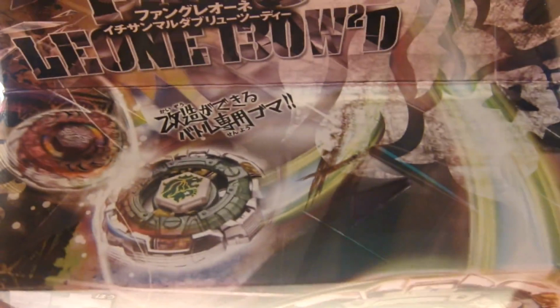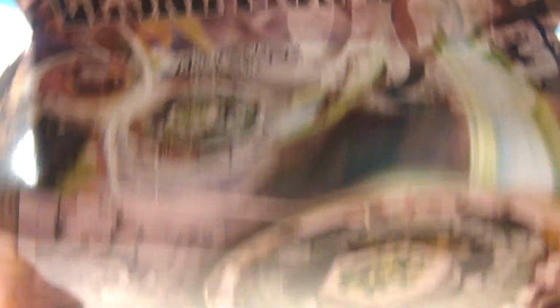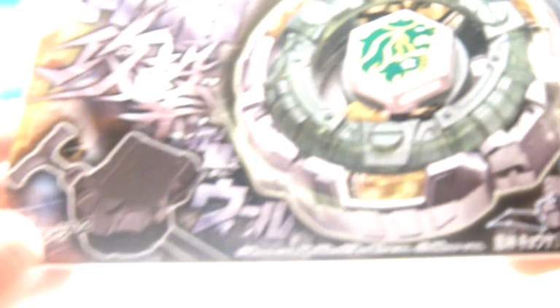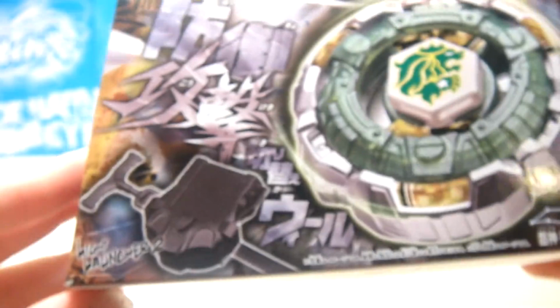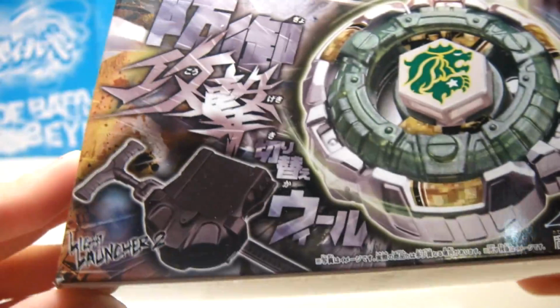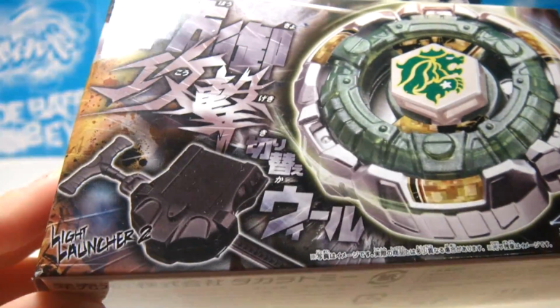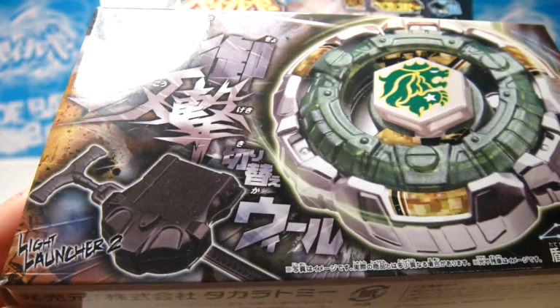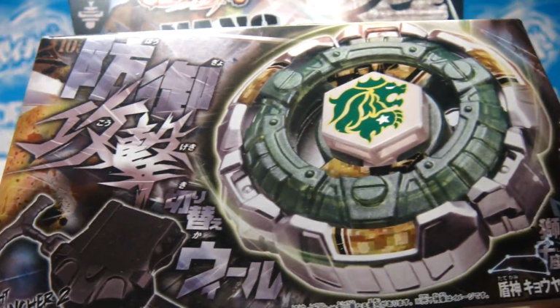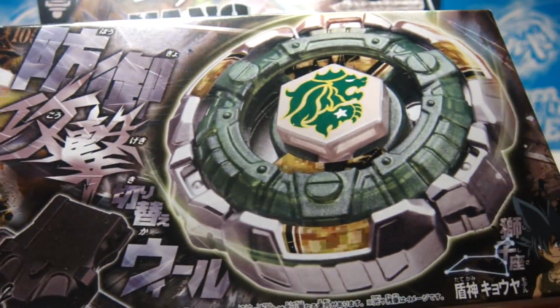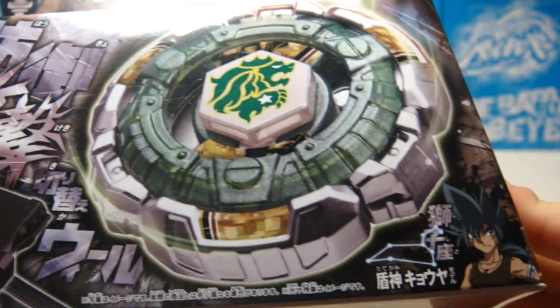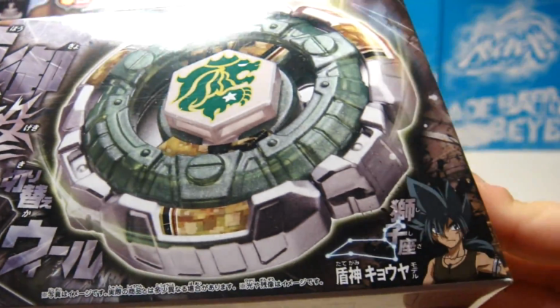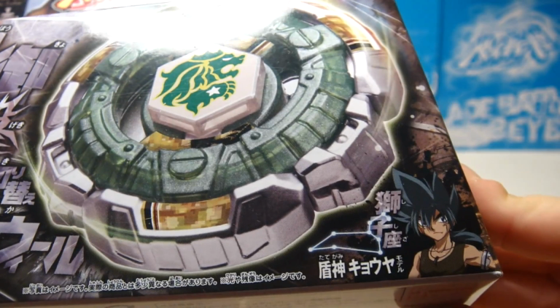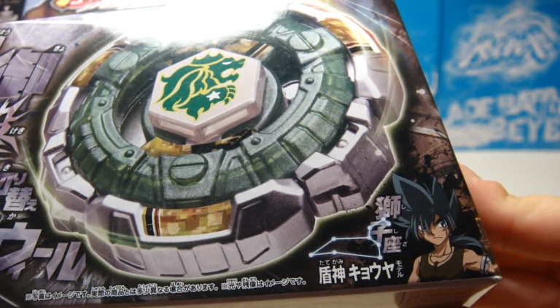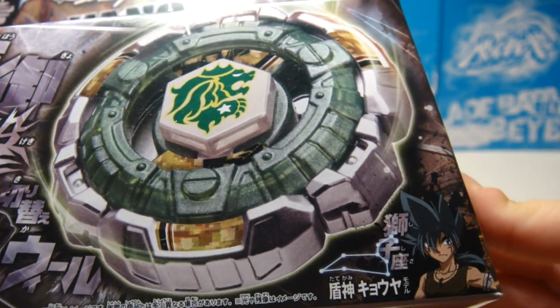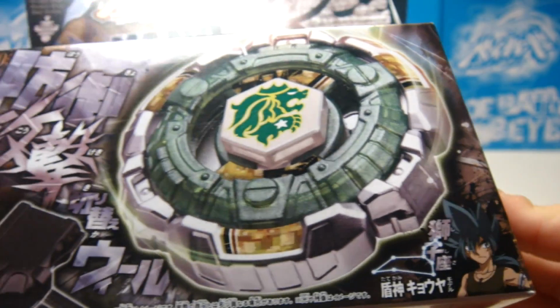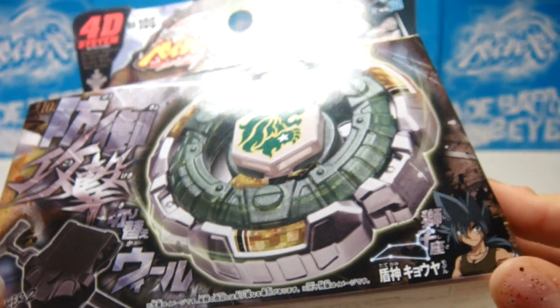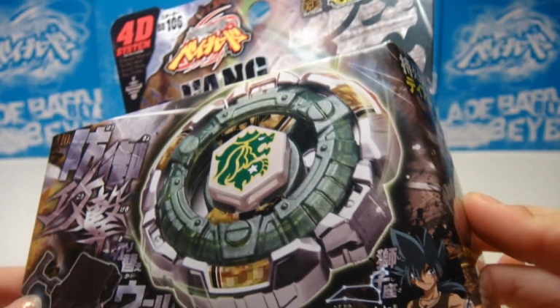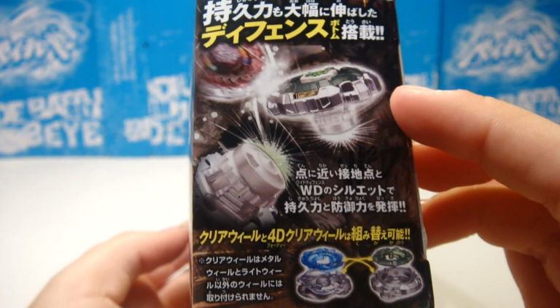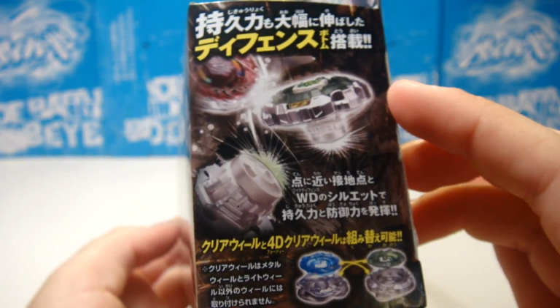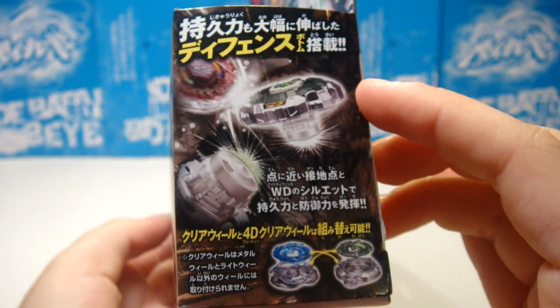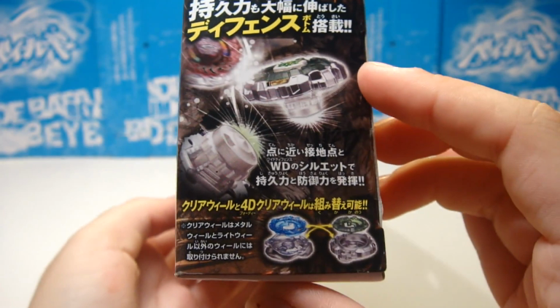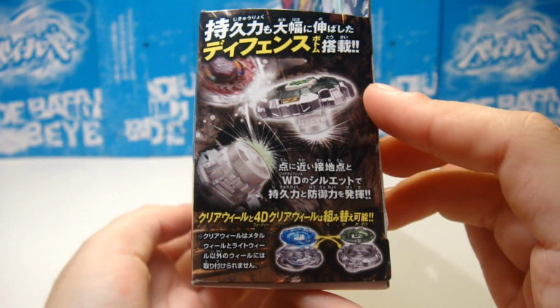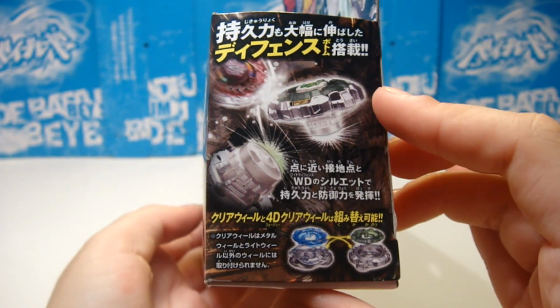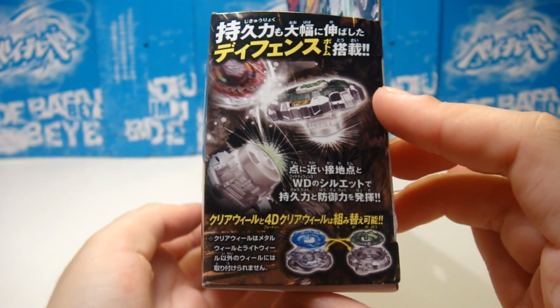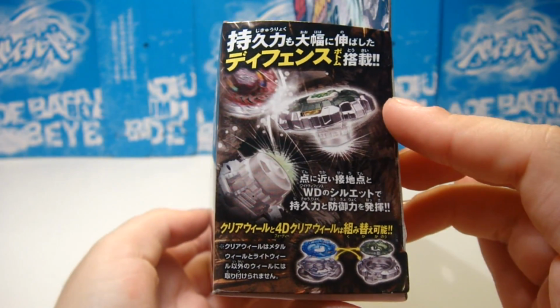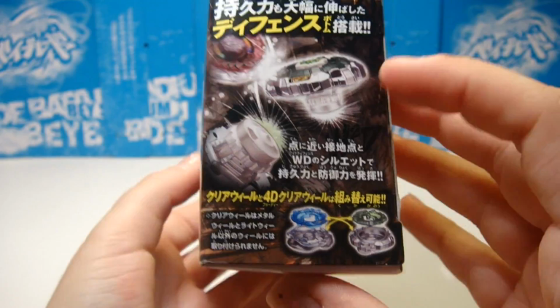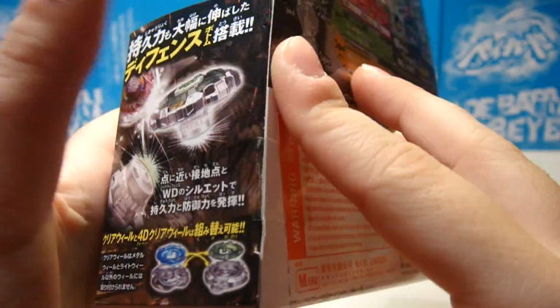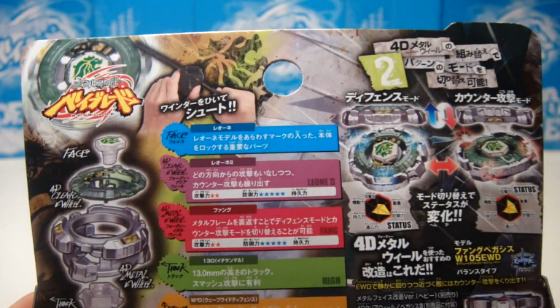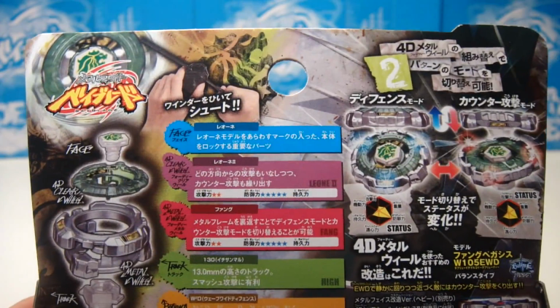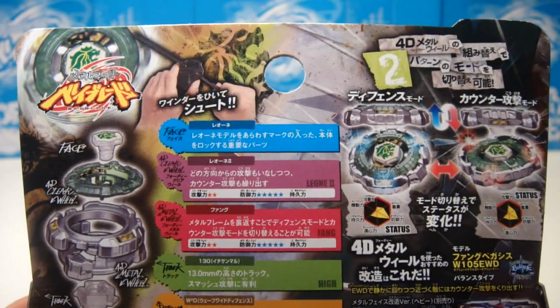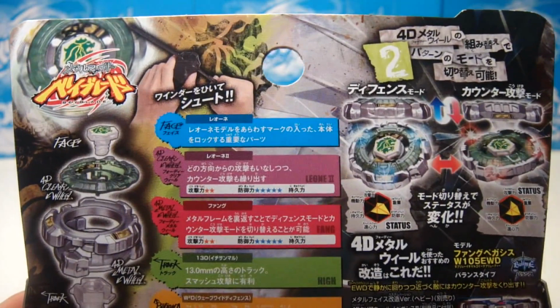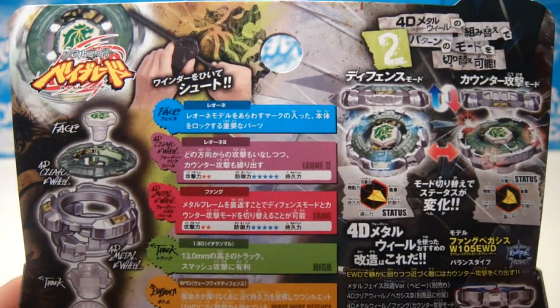This is one of the best 4D system beys of everything in my life, and the owner is Kyoya Tategami, and this is my second favorite 4D bey — the first being Ray Ray Gigi.